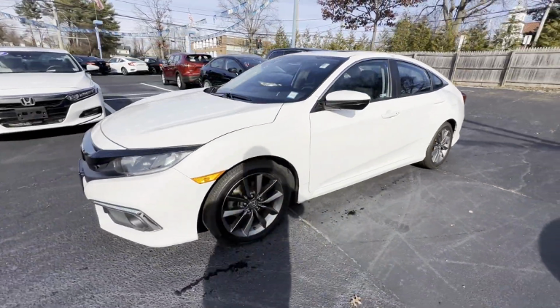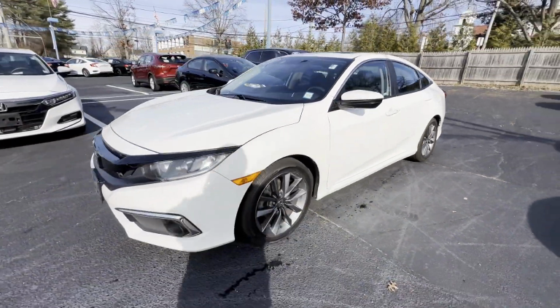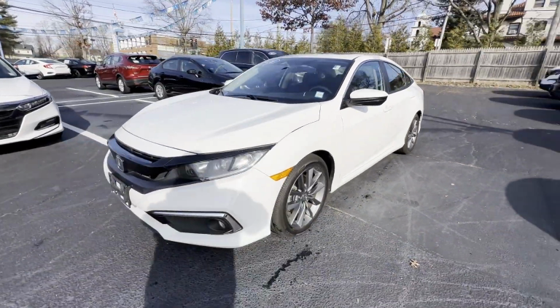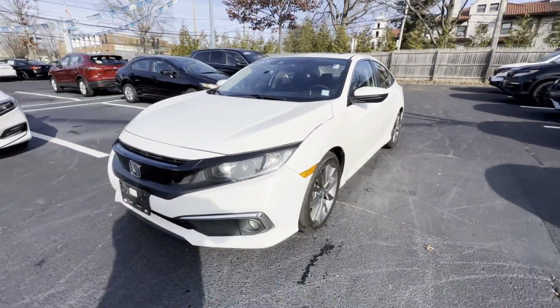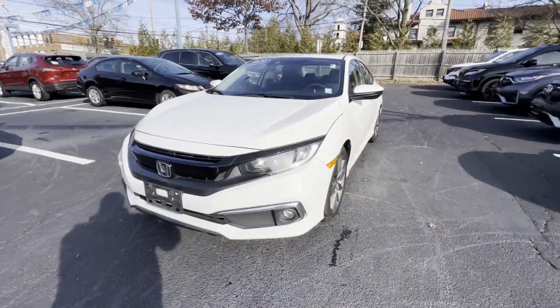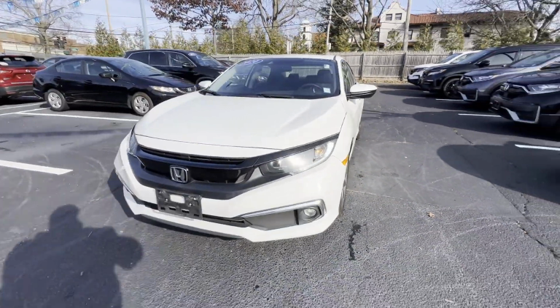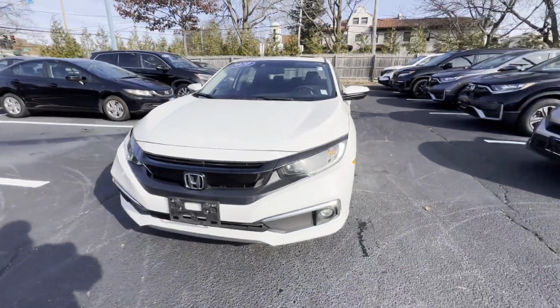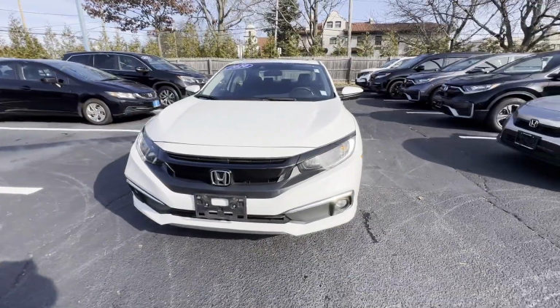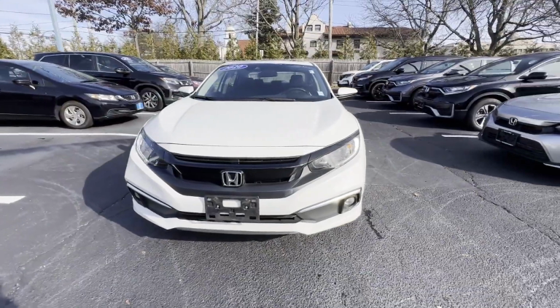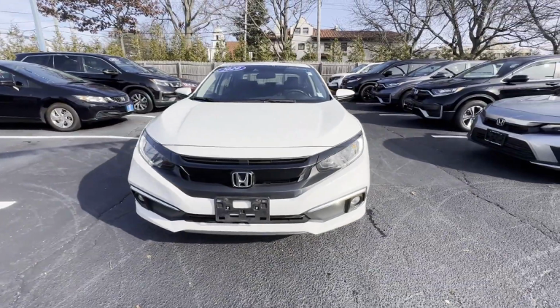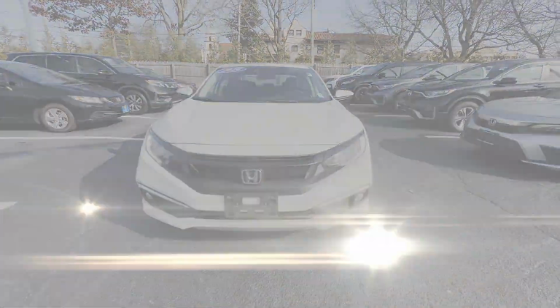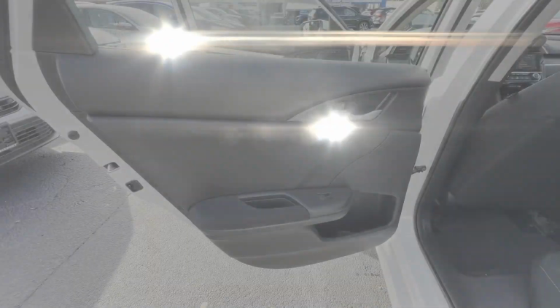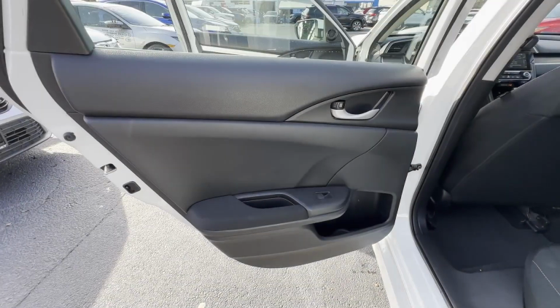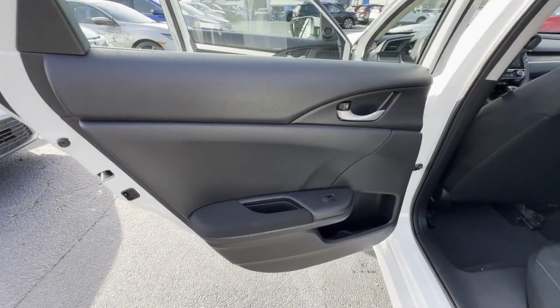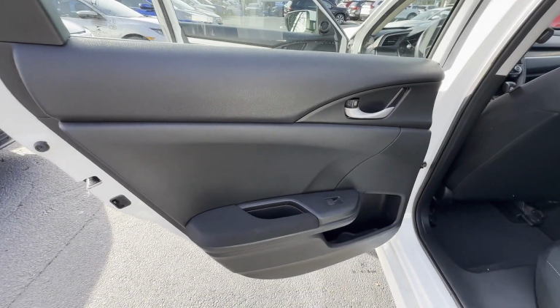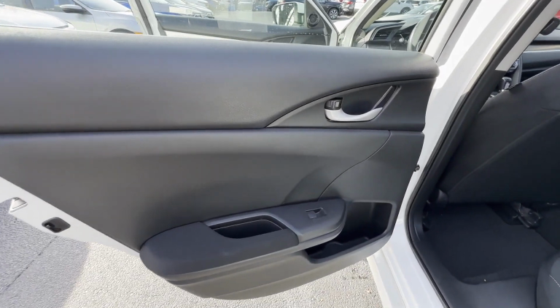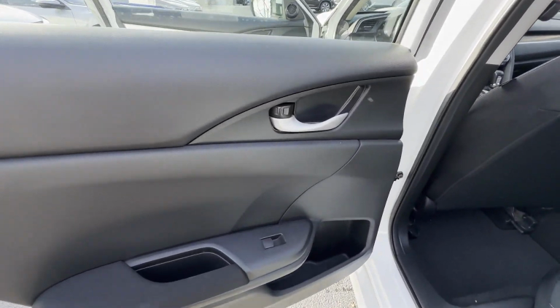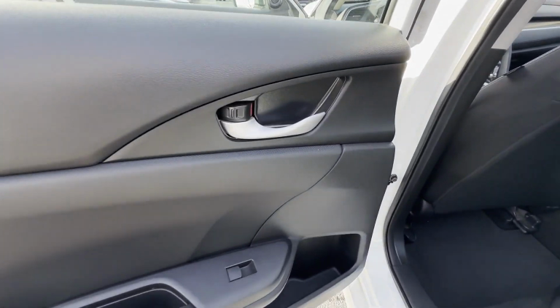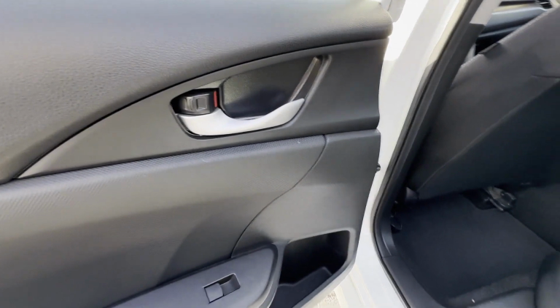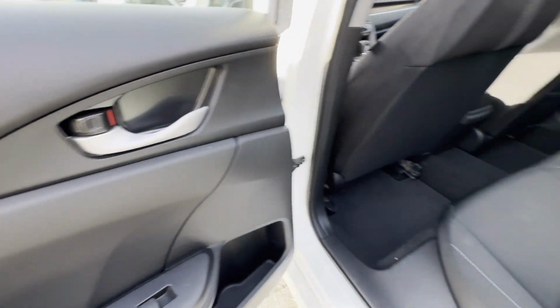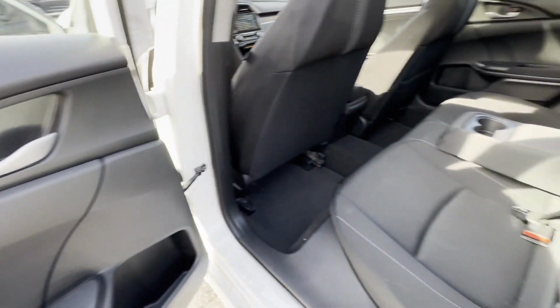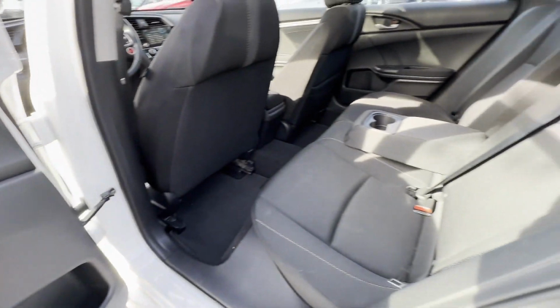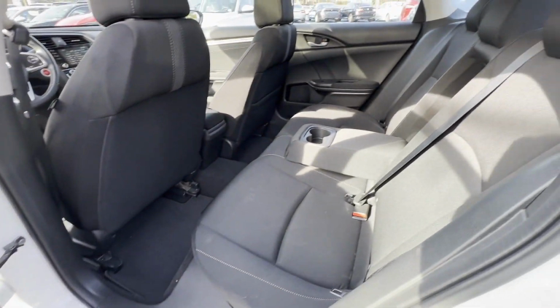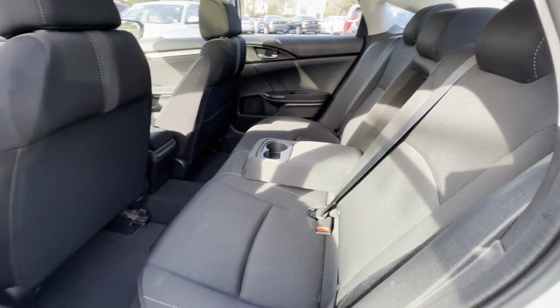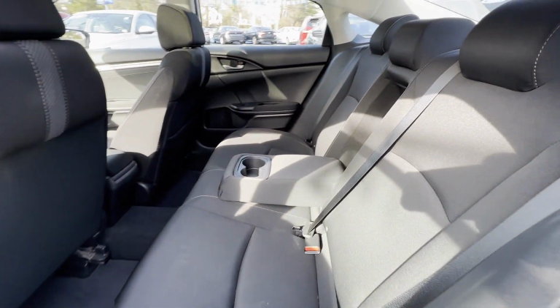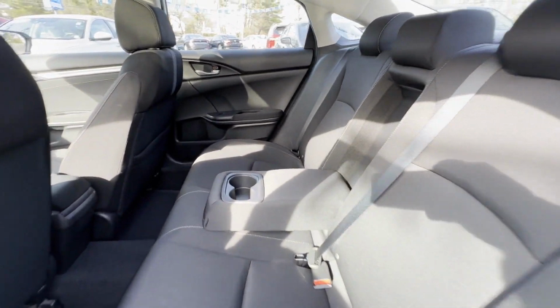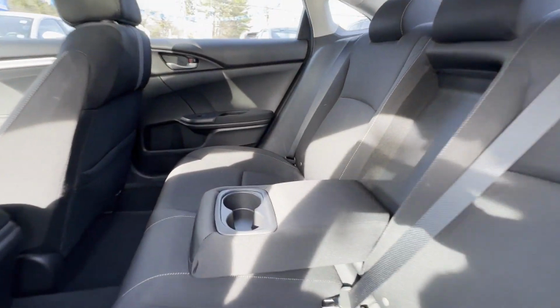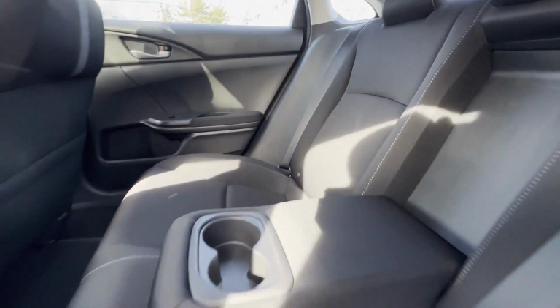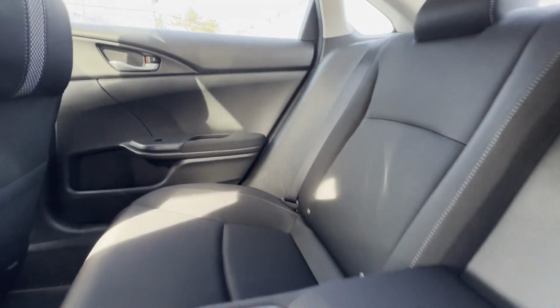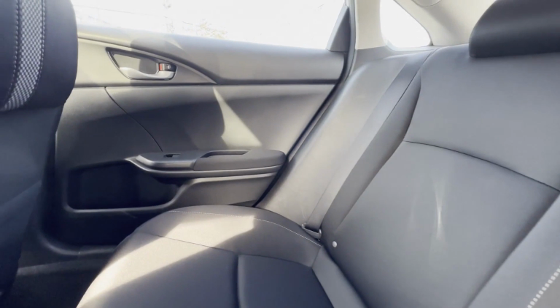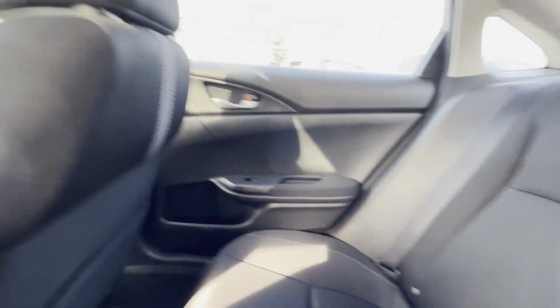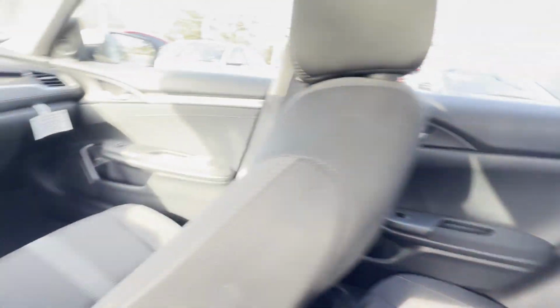Moonroof, Backup Camera, Power Driver Seat, Pass-Through Rear Seat, Bluetooth, Brake Assist, Keyless Start, Rear Spoiler, Auto Climate Control. This stylish, long-lasting ride won't last long, so hurry!